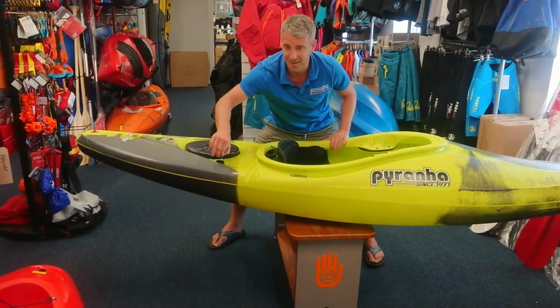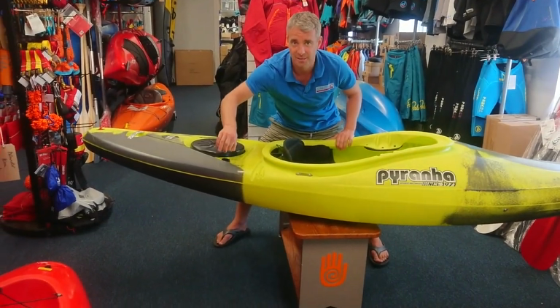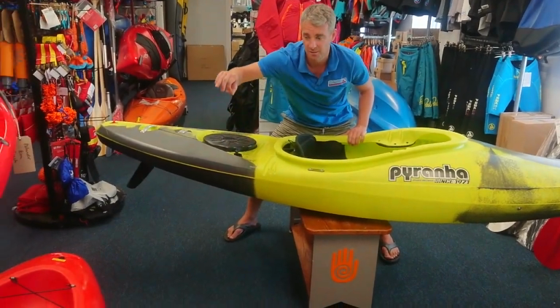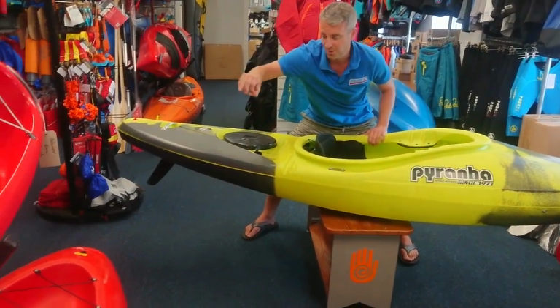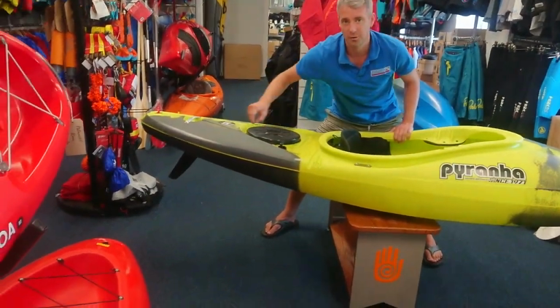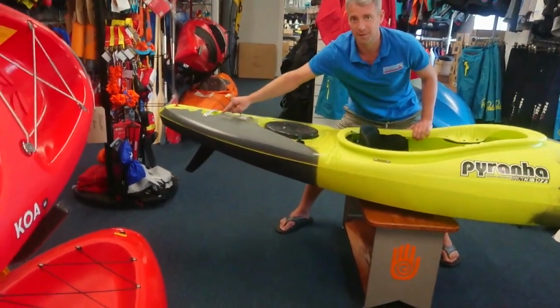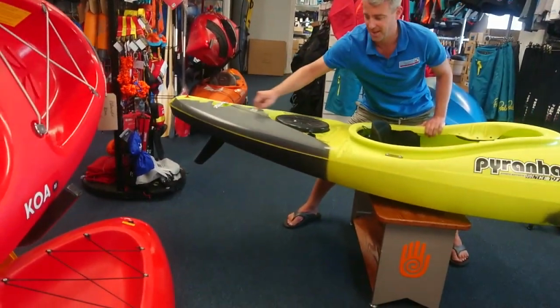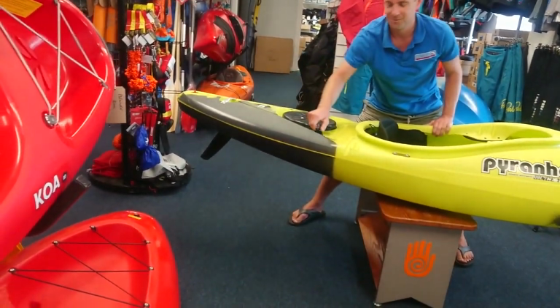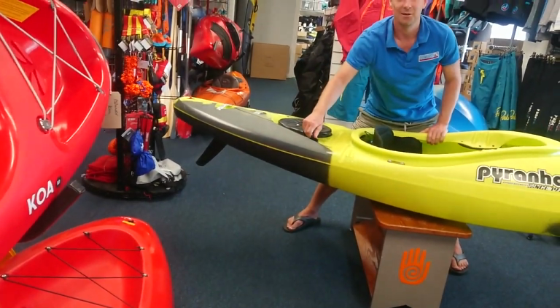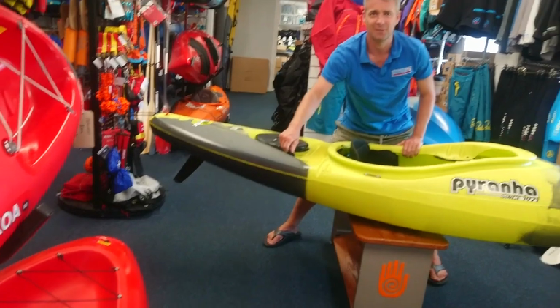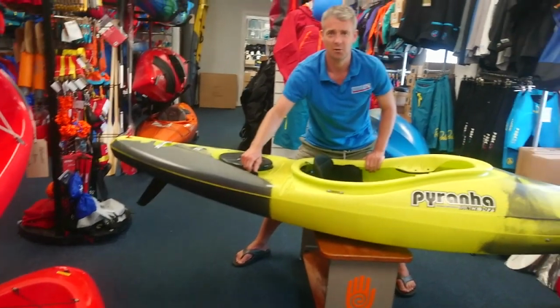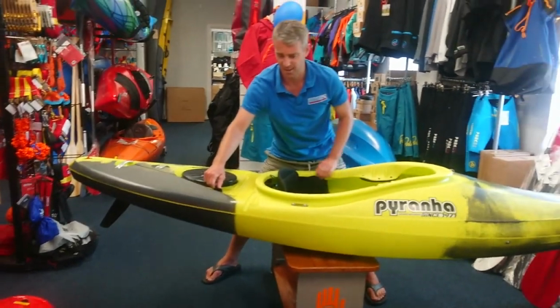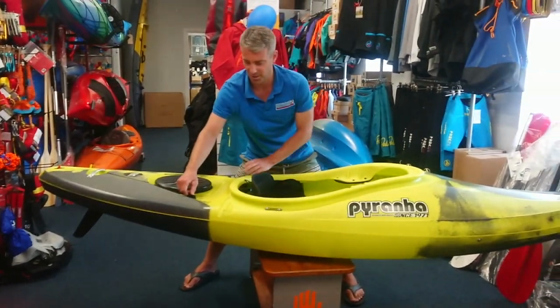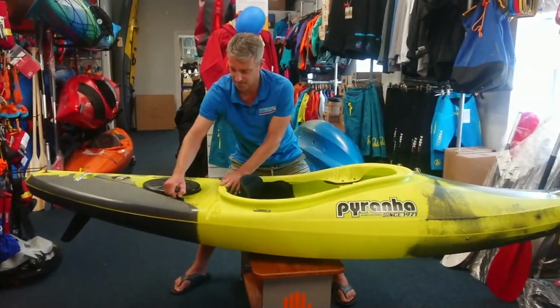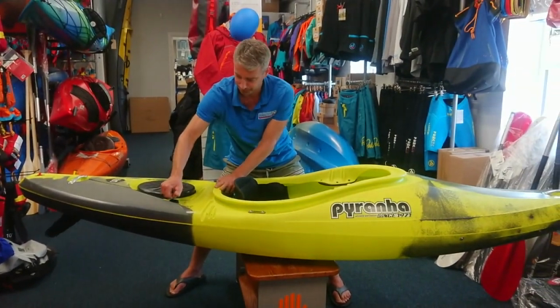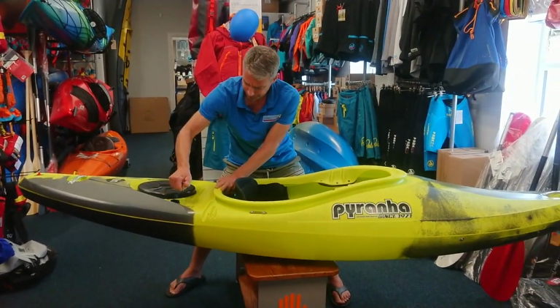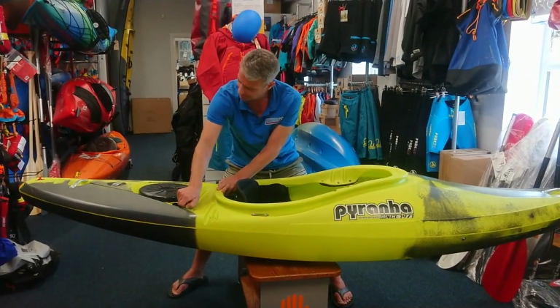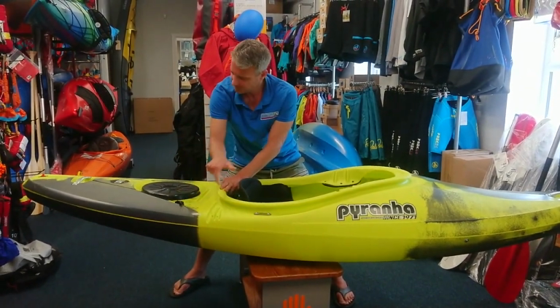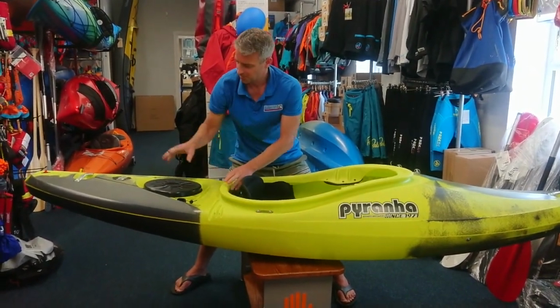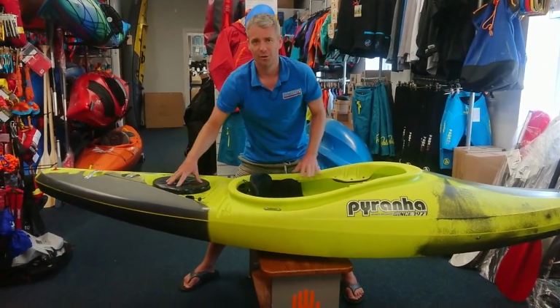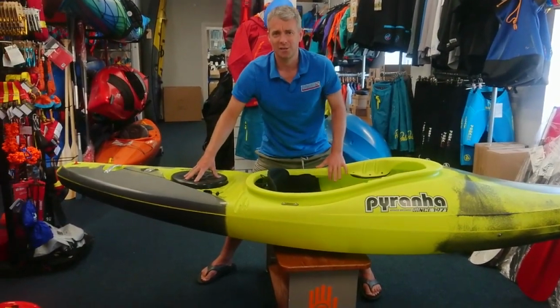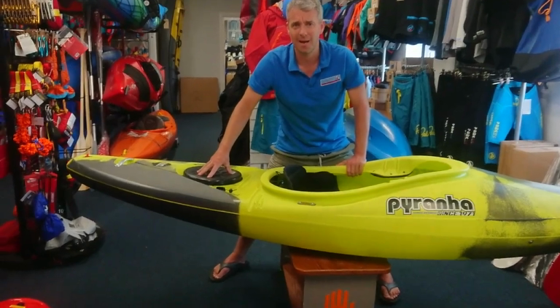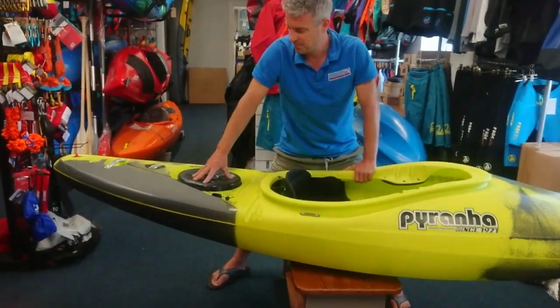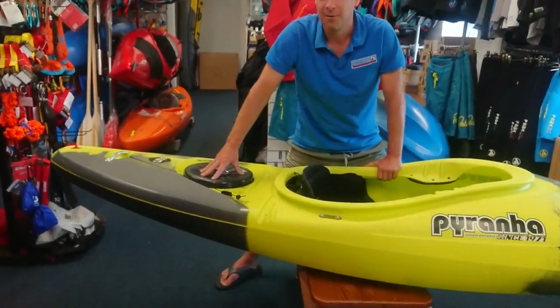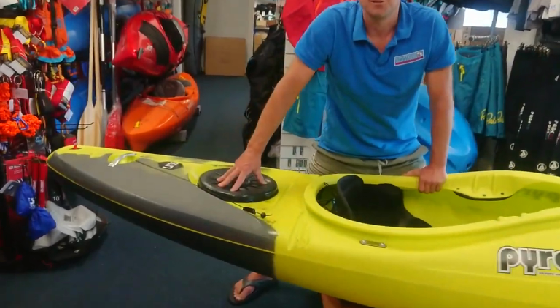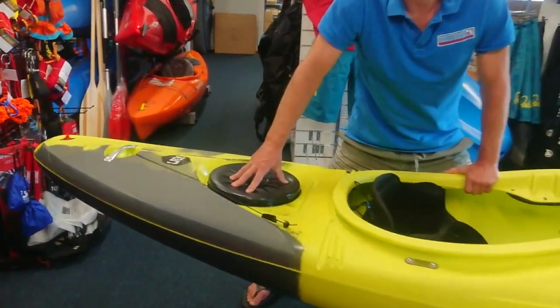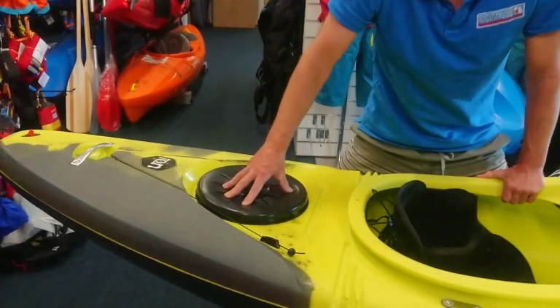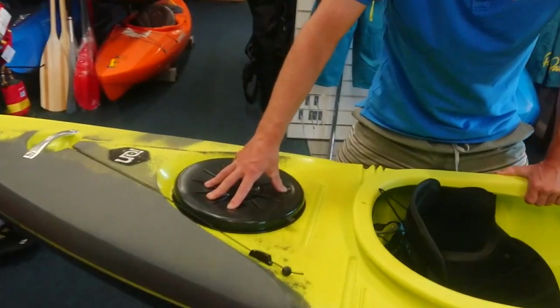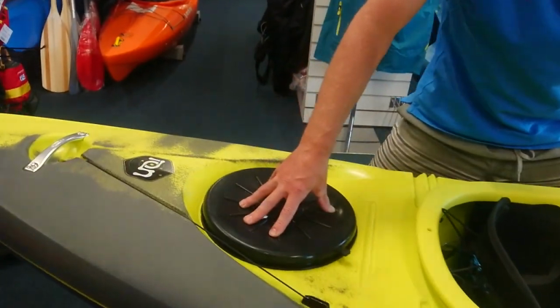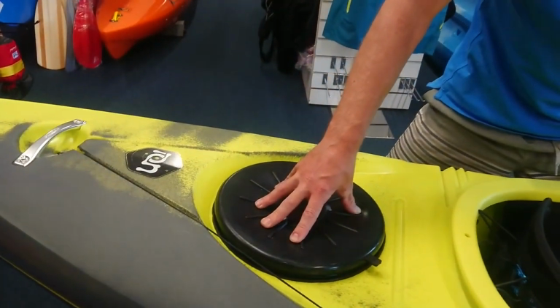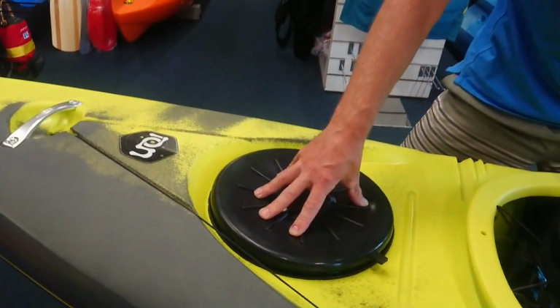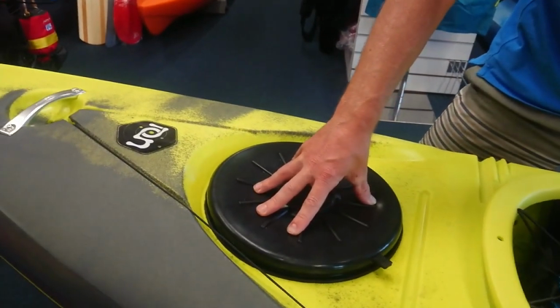To help make things extra easy, we've got a drop-down skeg at the back just to help you track in a straight line. You've also got a little hatch in the back so you can put your picnic or any equipment you want in there.